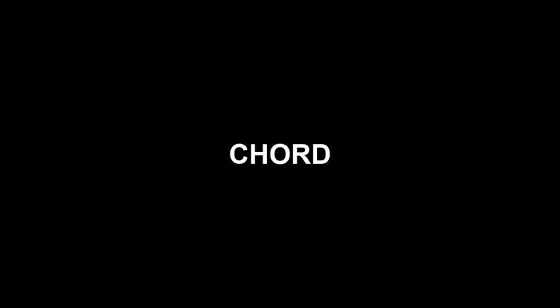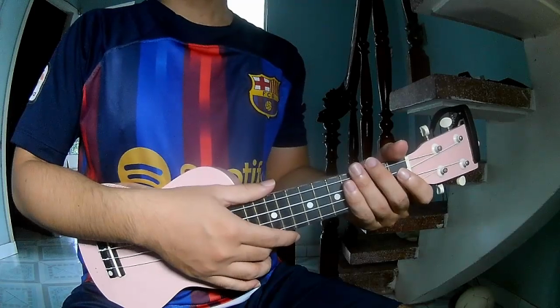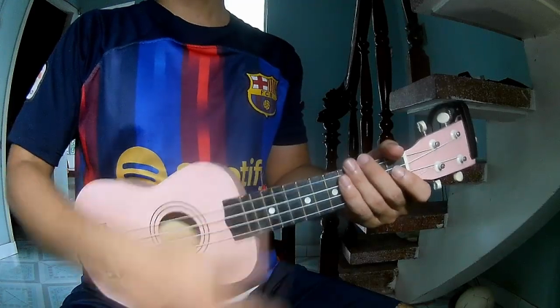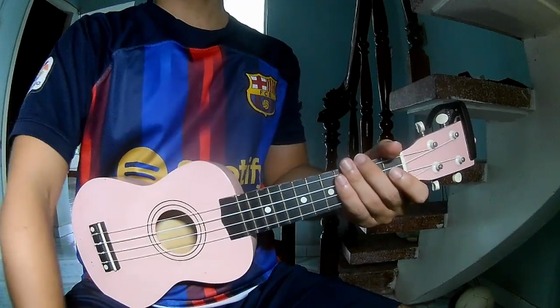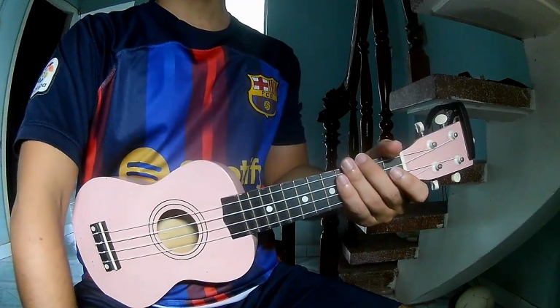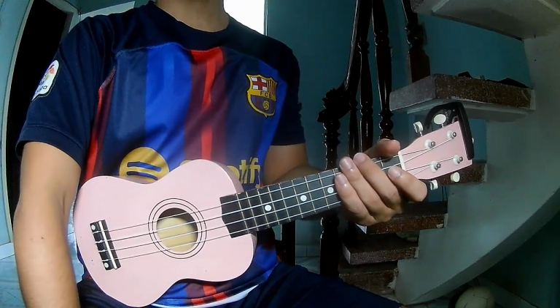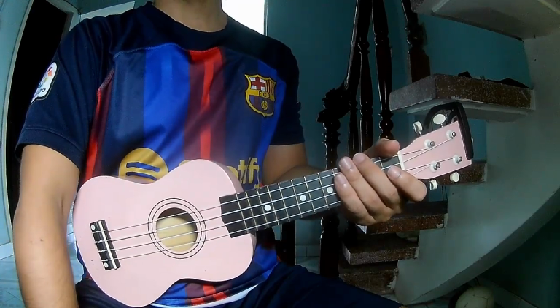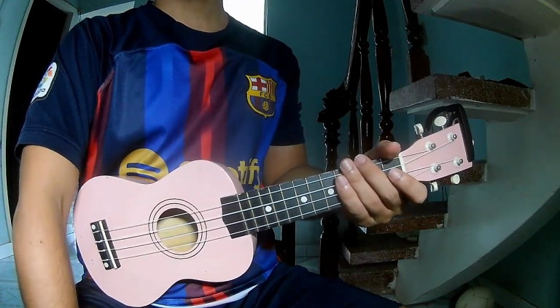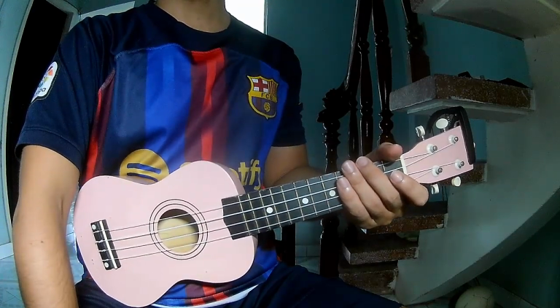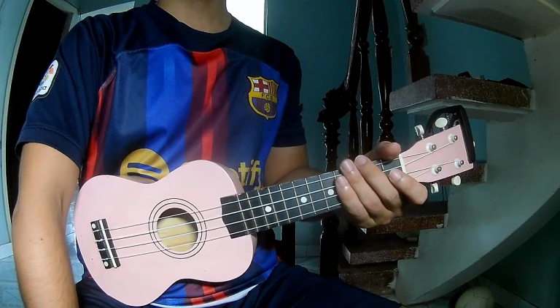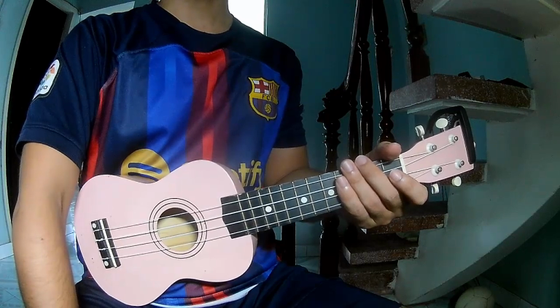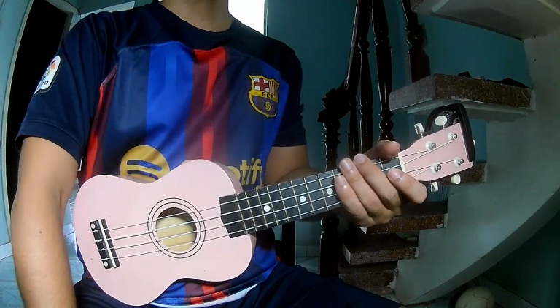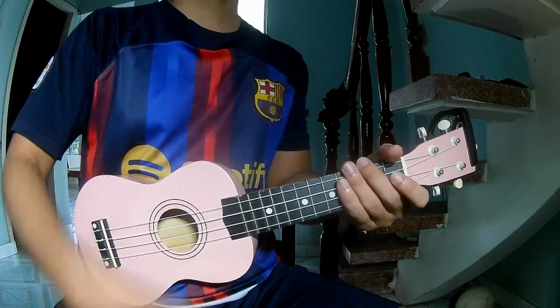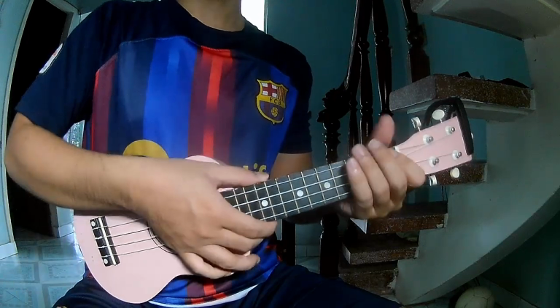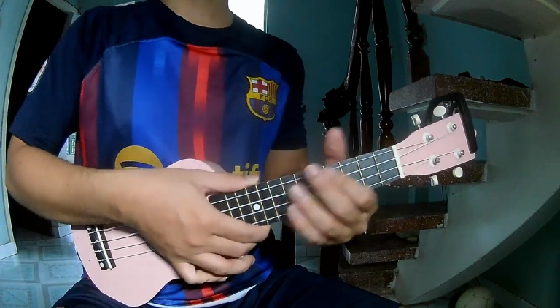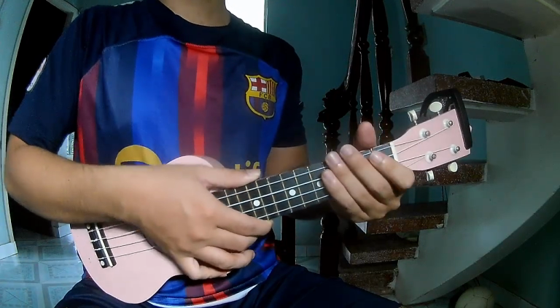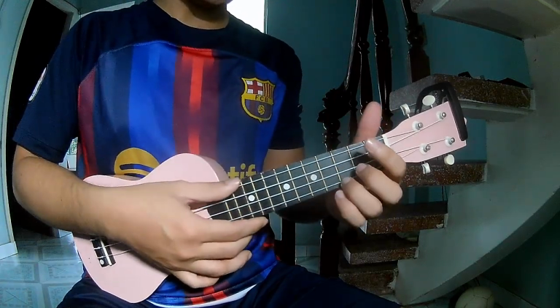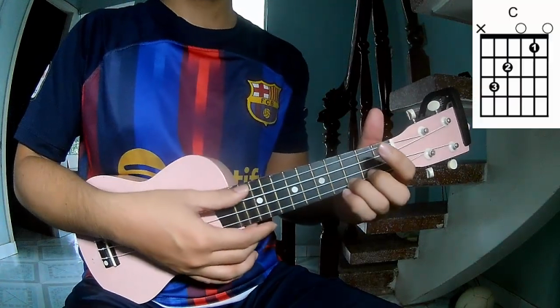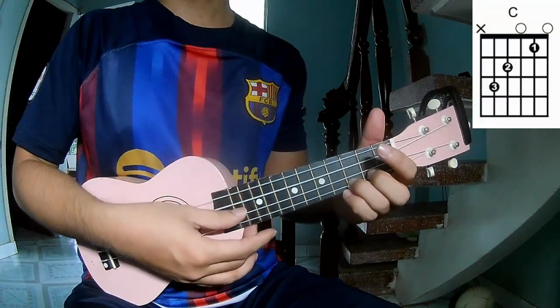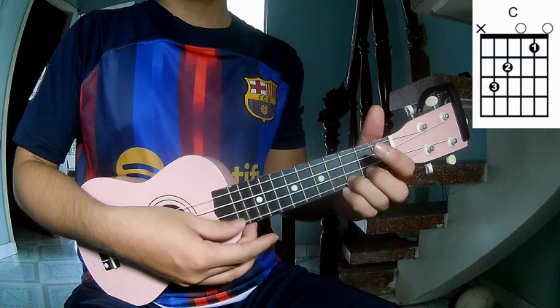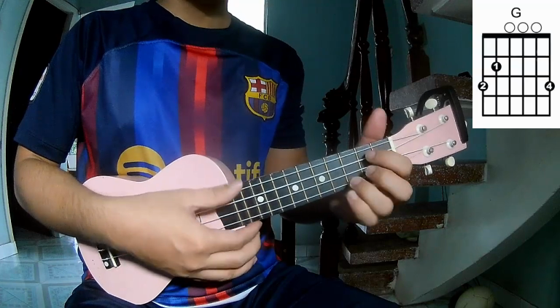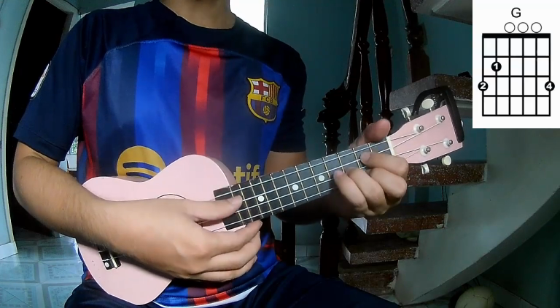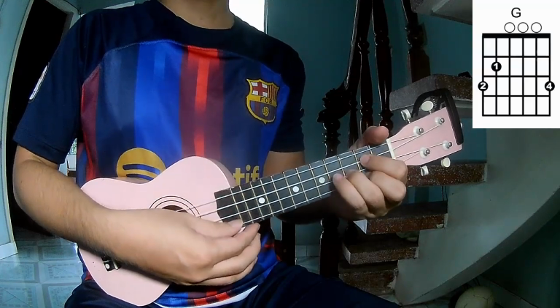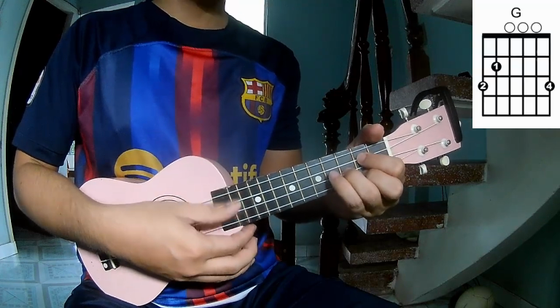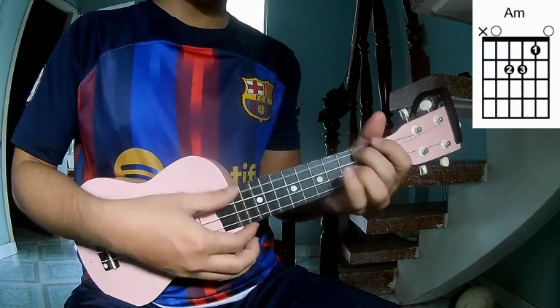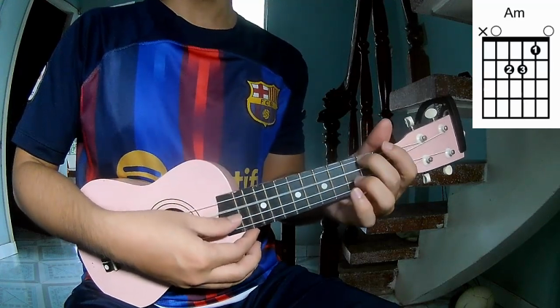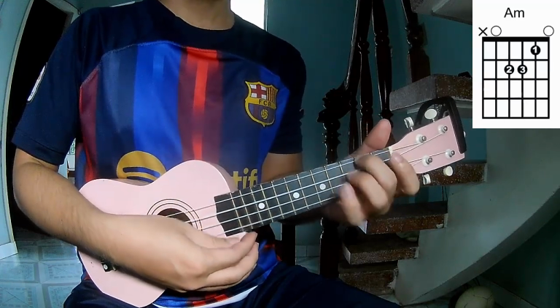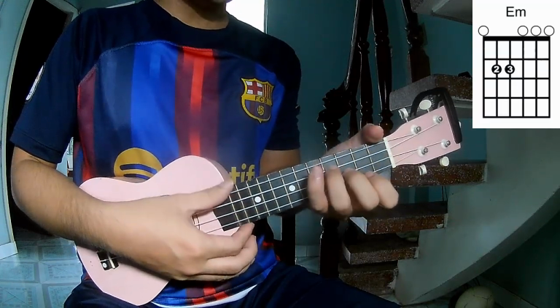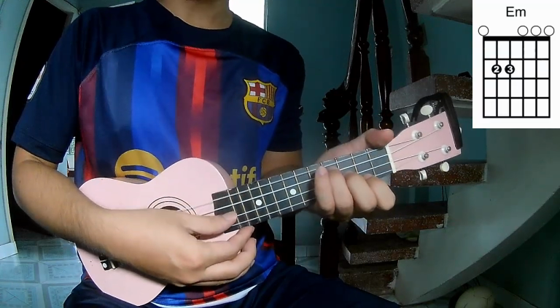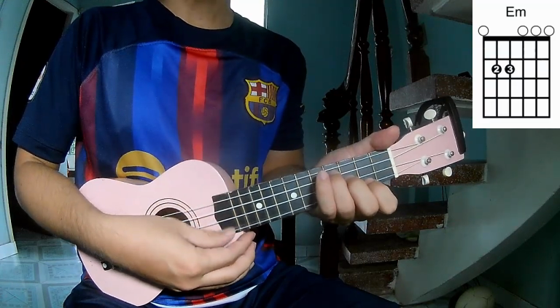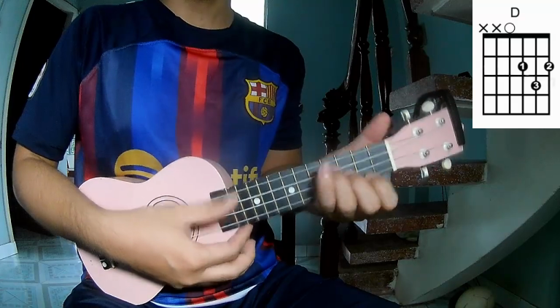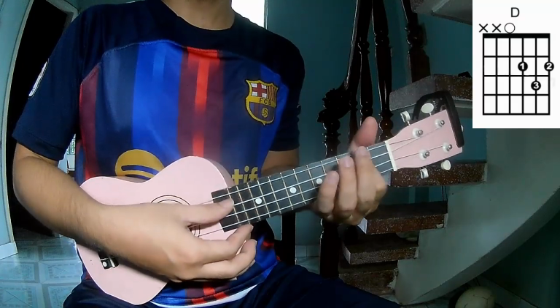Hi everyone! Today we'll share how to play ukulele - 'Lonely Stone'. First, don't see the cable. The chords in the song are C, G, Am, D, A, and D.